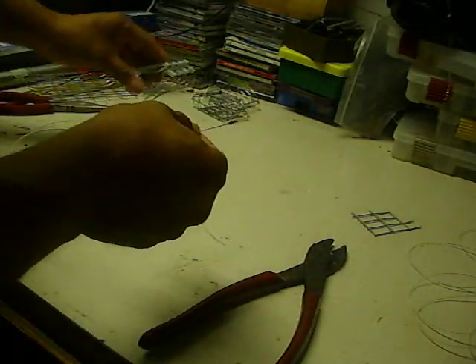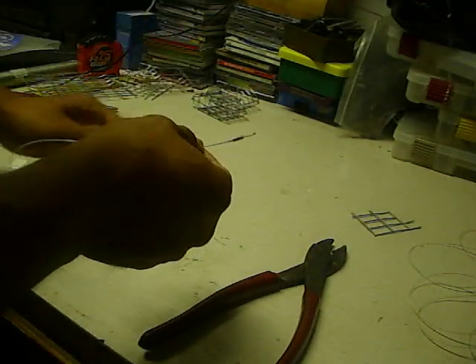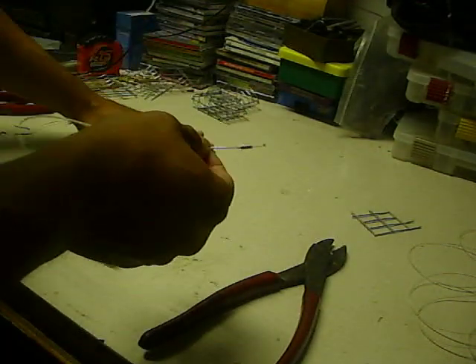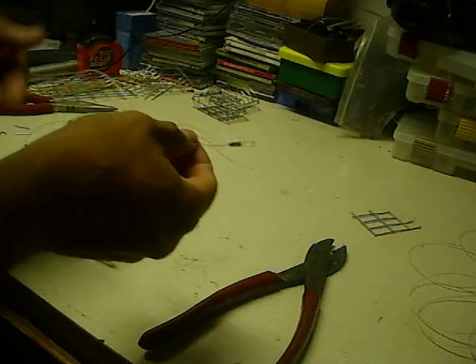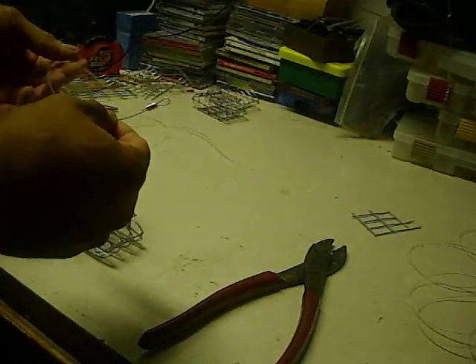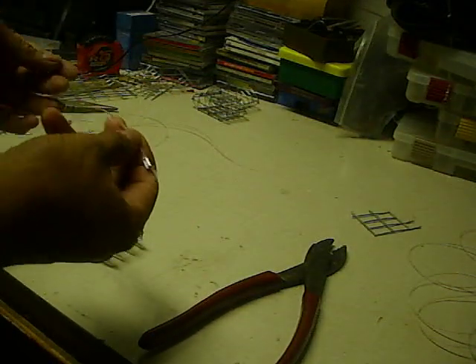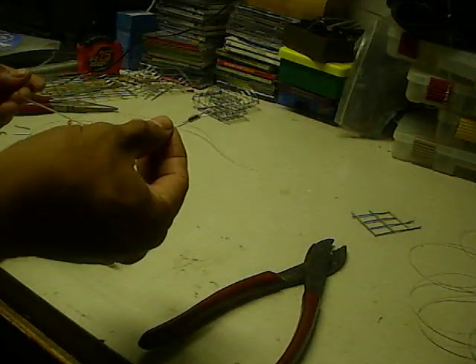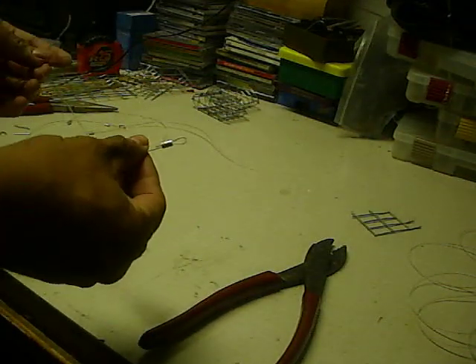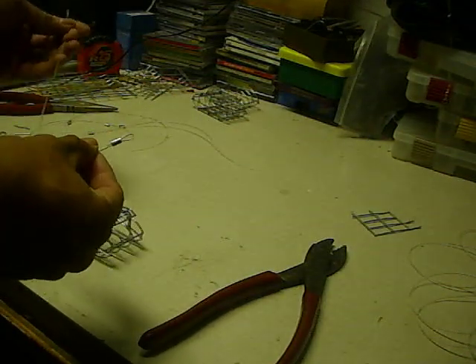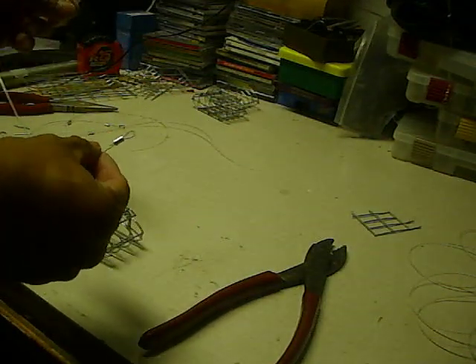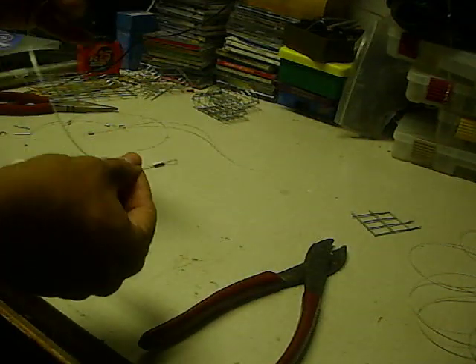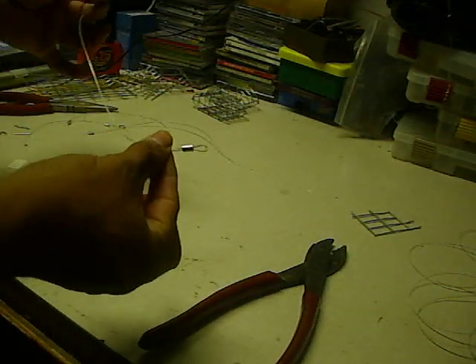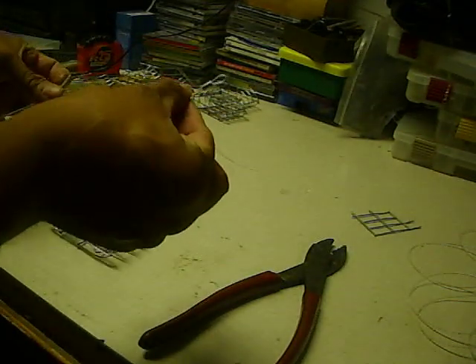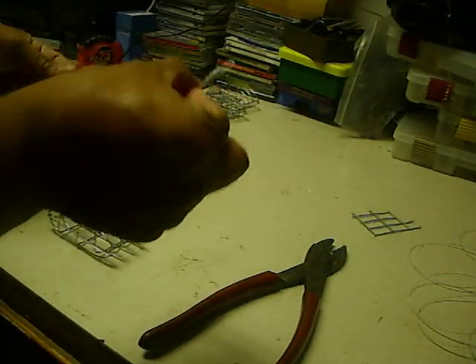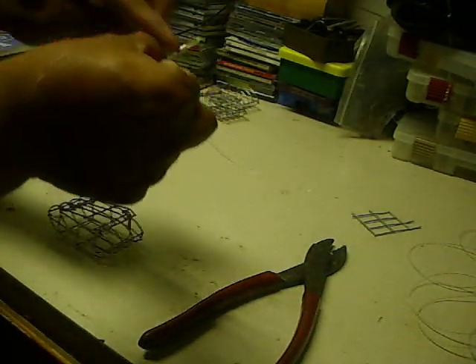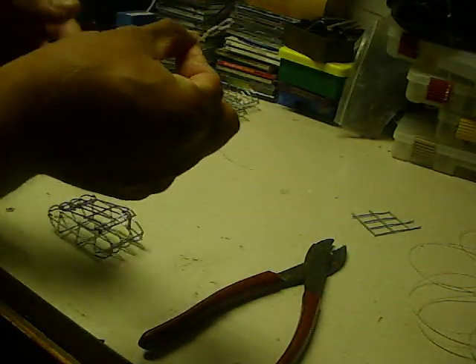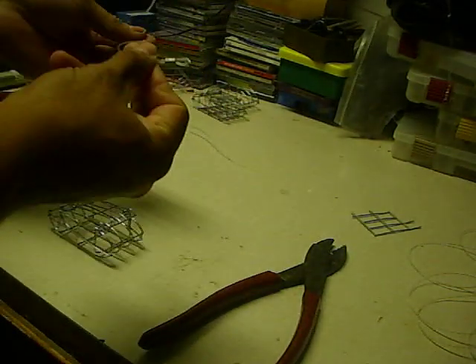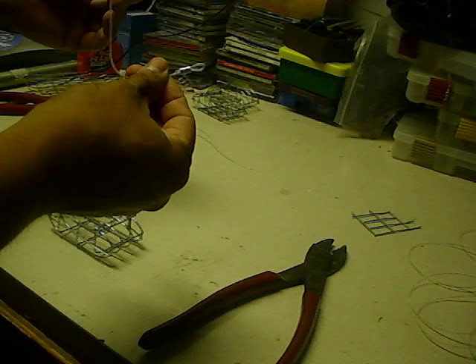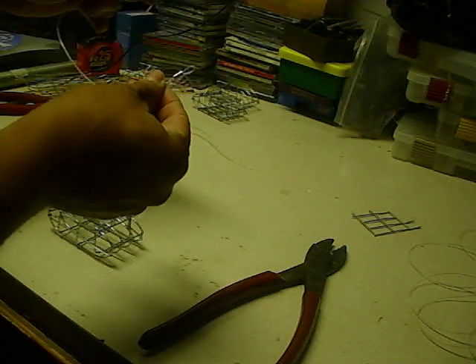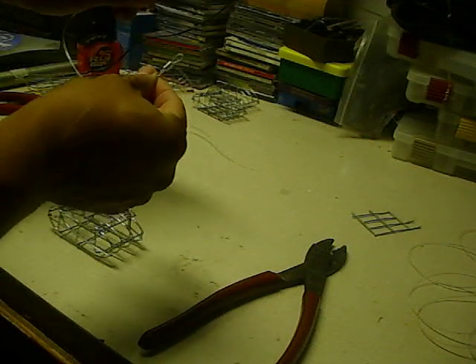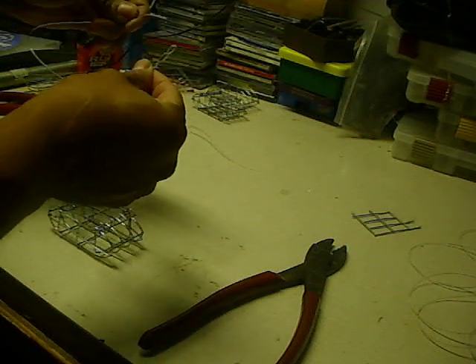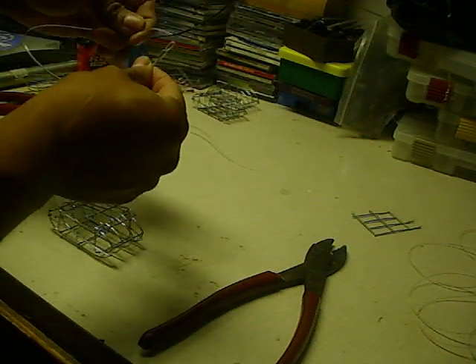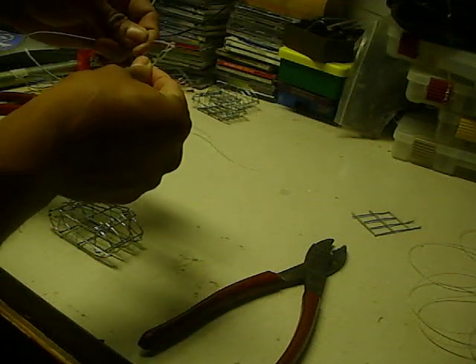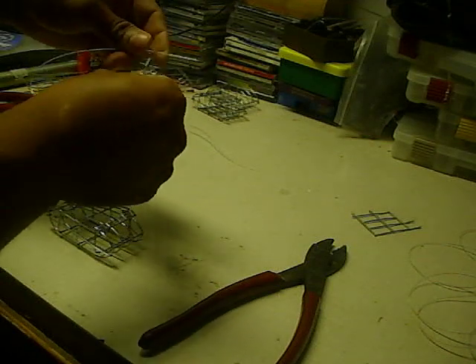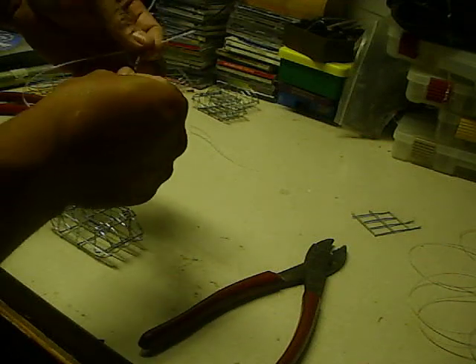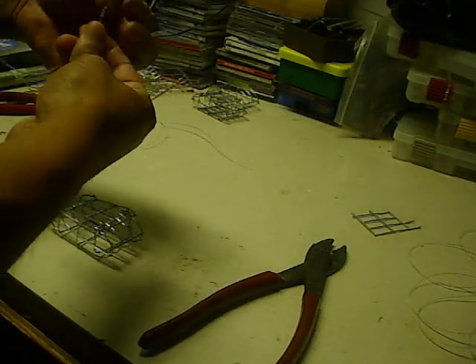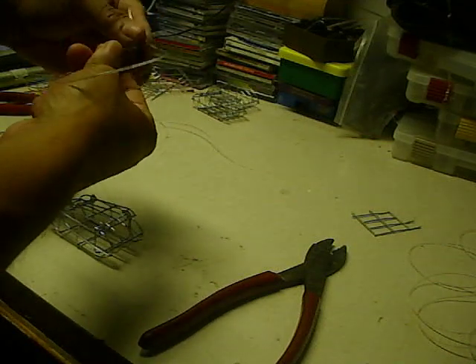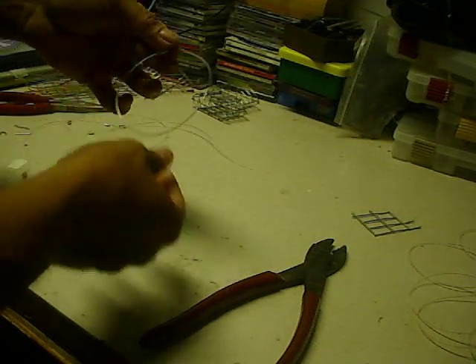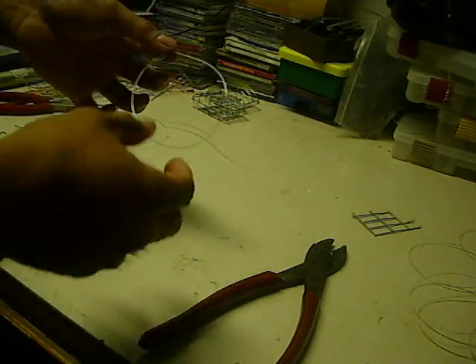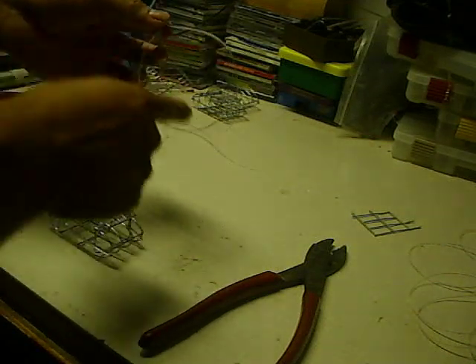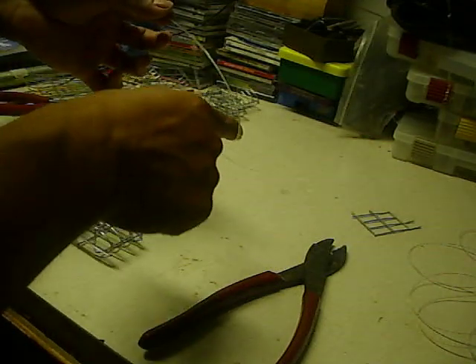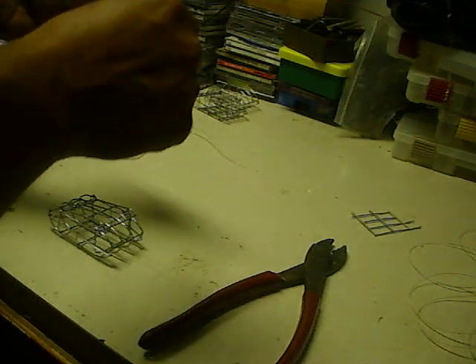Now, what's real important: once you do that, you make that first loop, then you're going to slip your line in — right there. That's the snare.